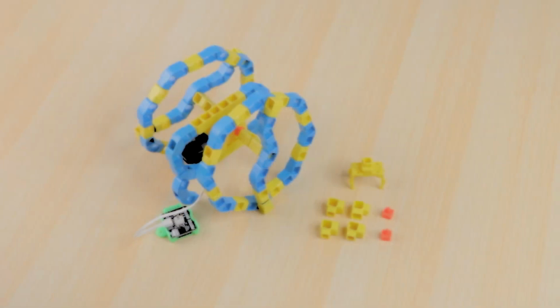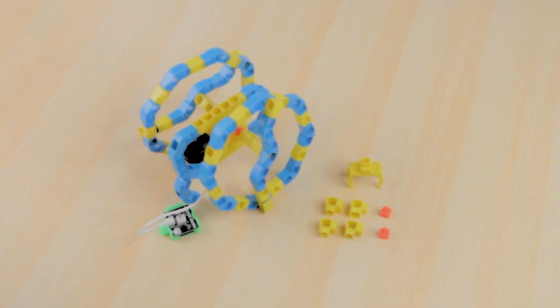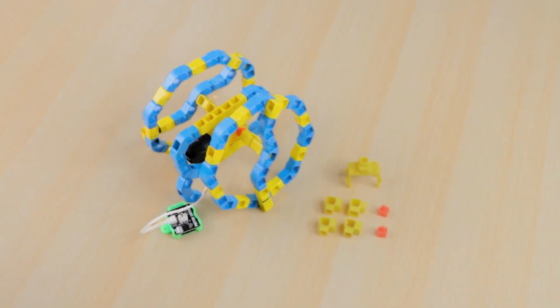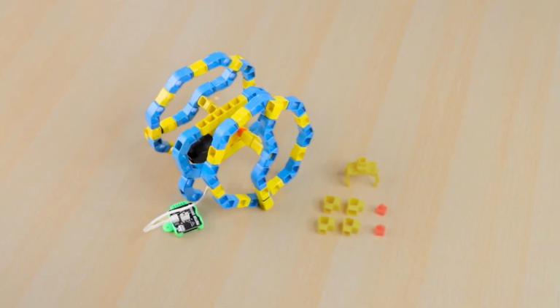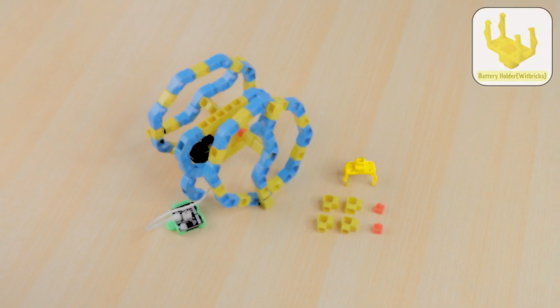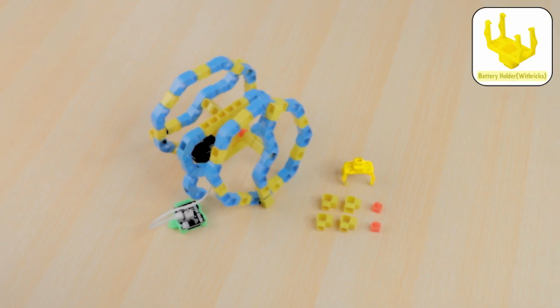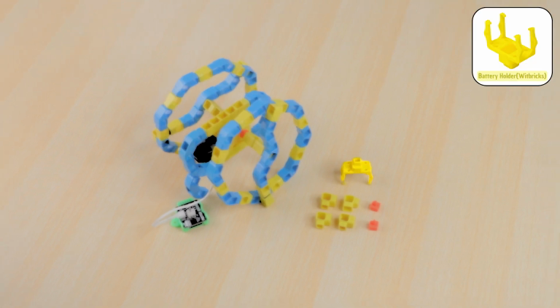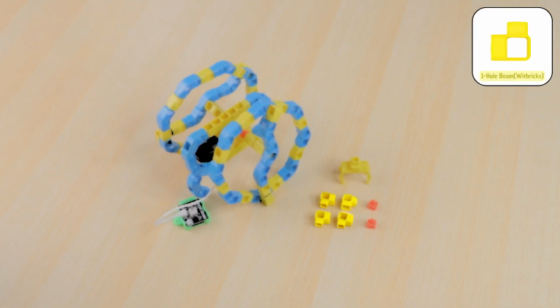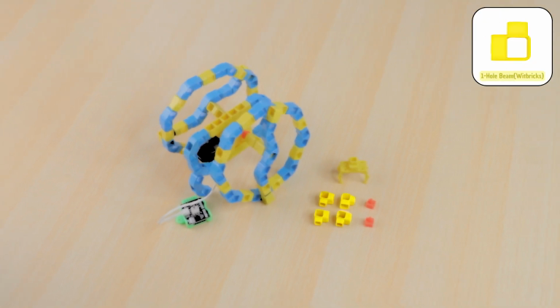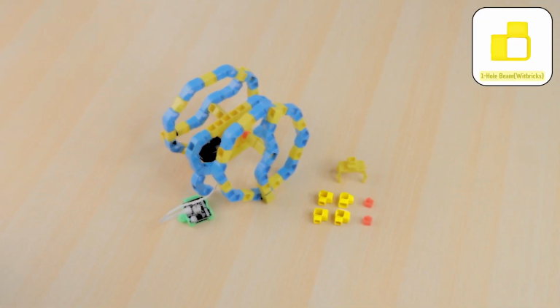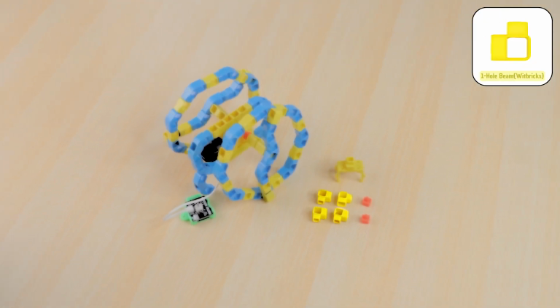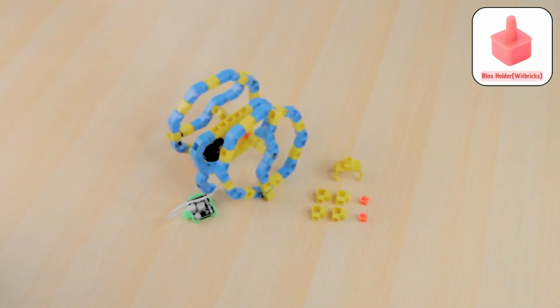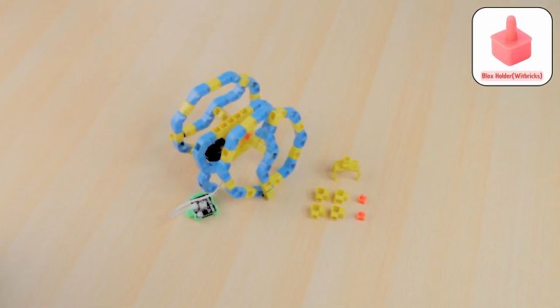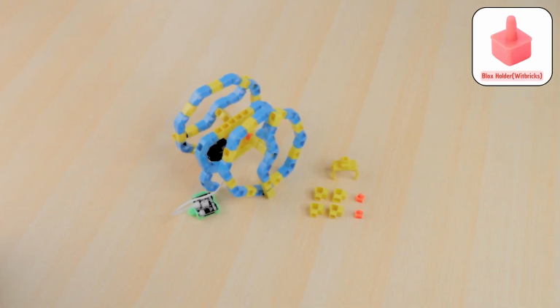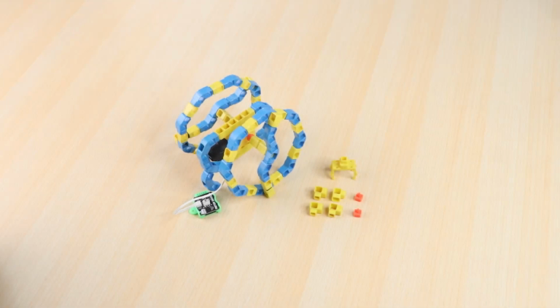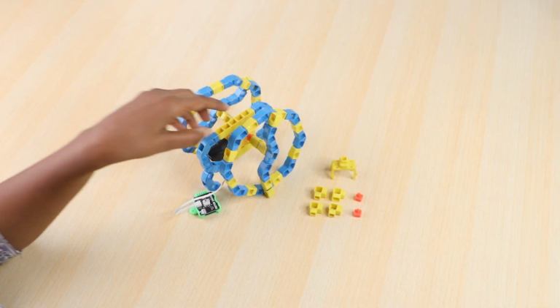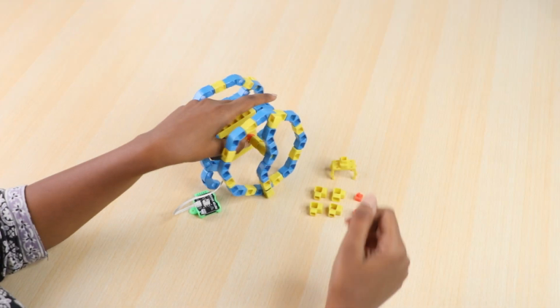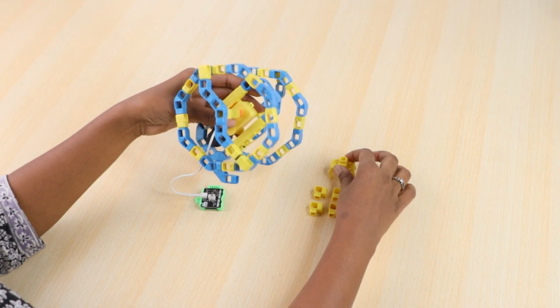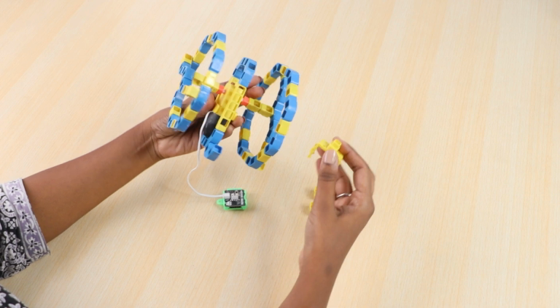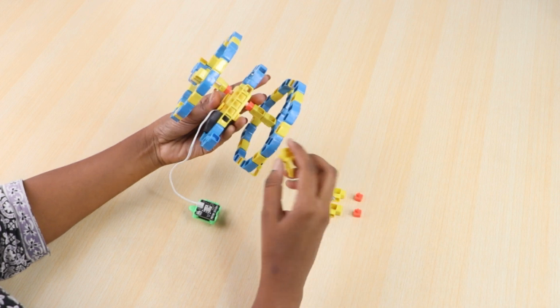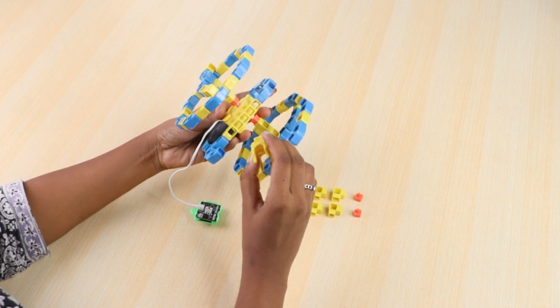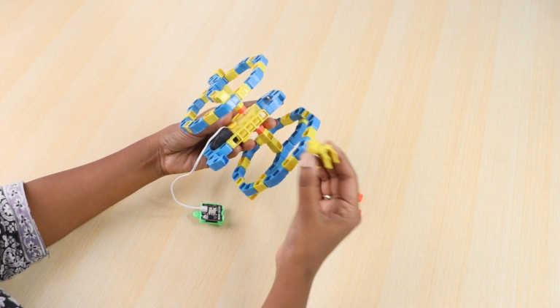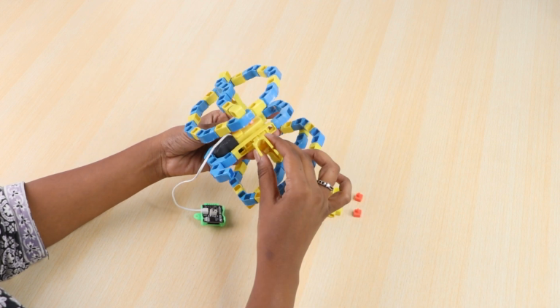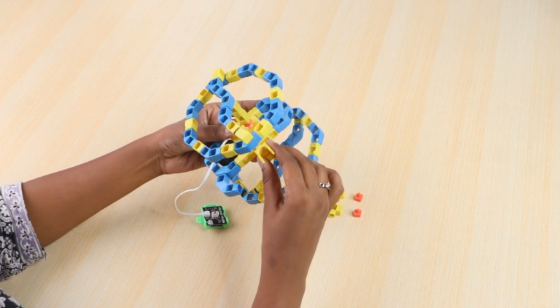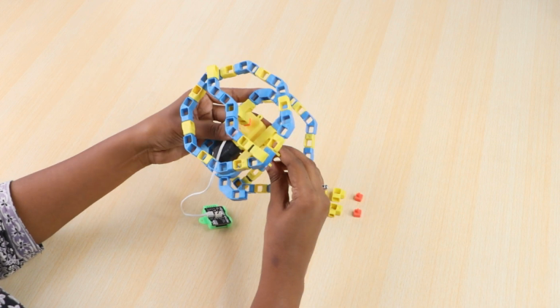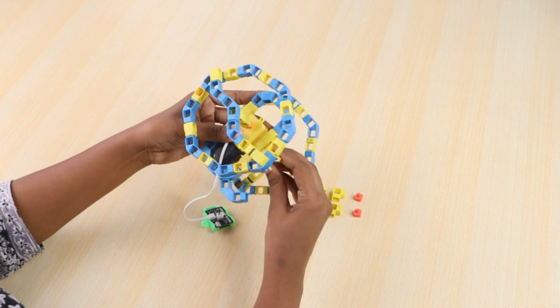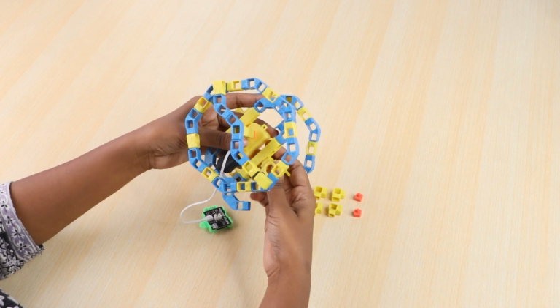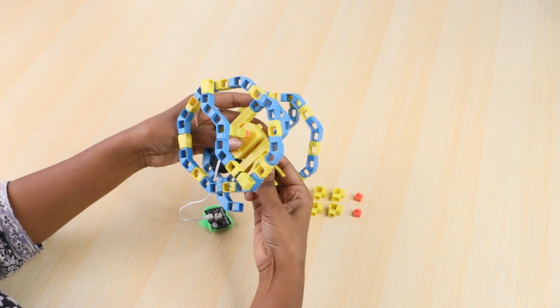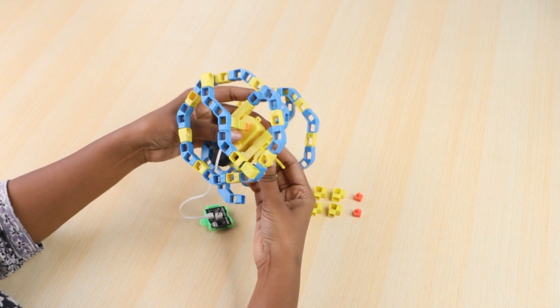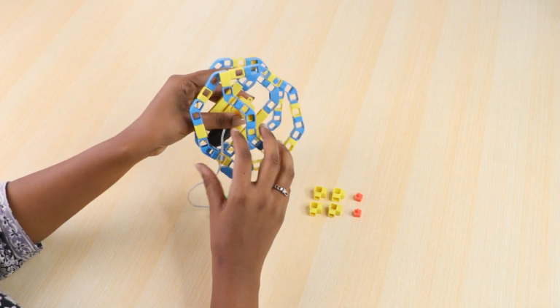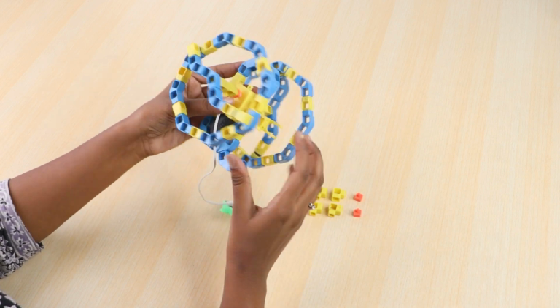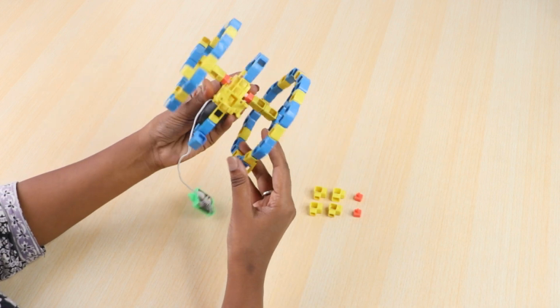Then take this structure, 1 battery holder, 1 four-hole elbow, and 2 block holders, and join them to the structure as shown.